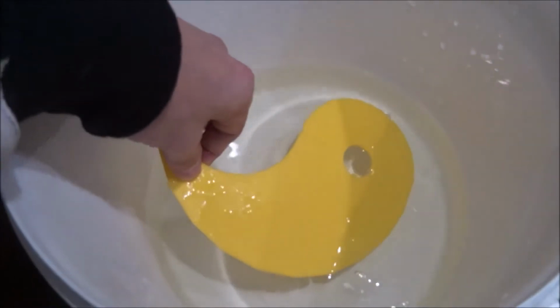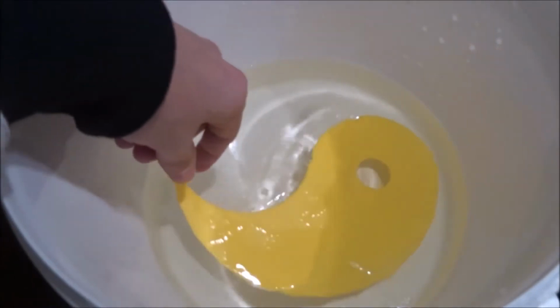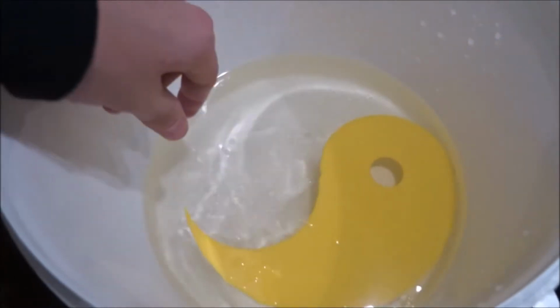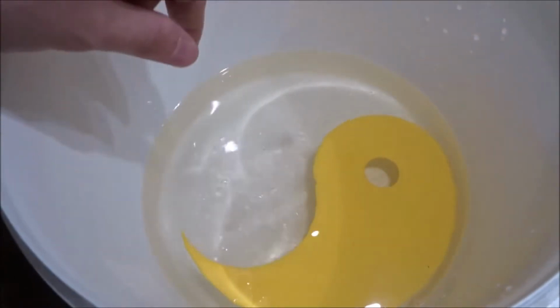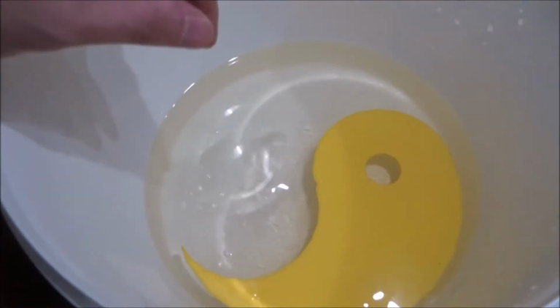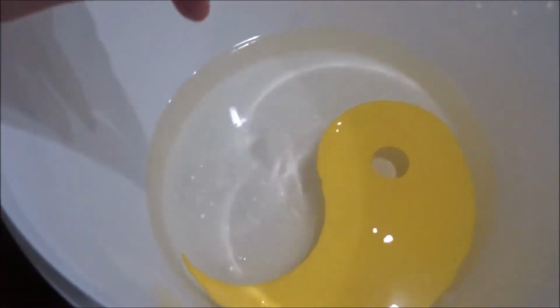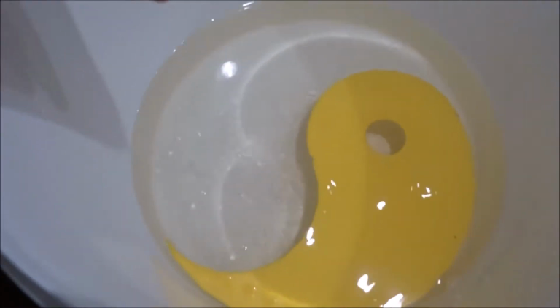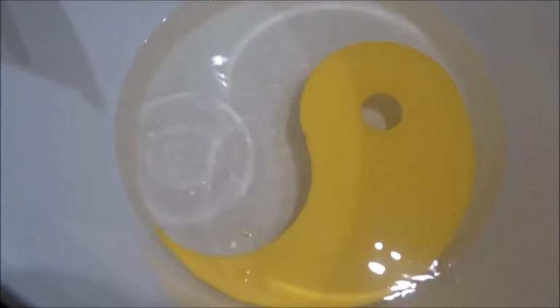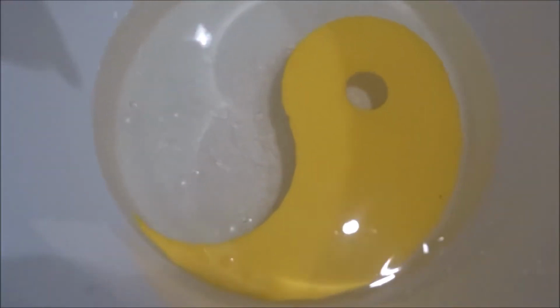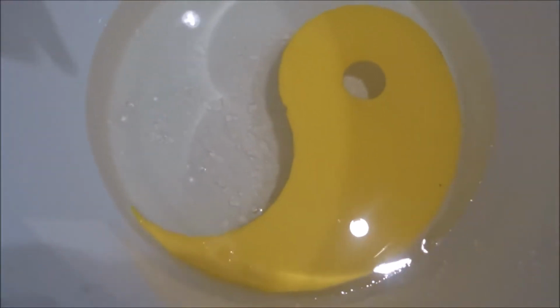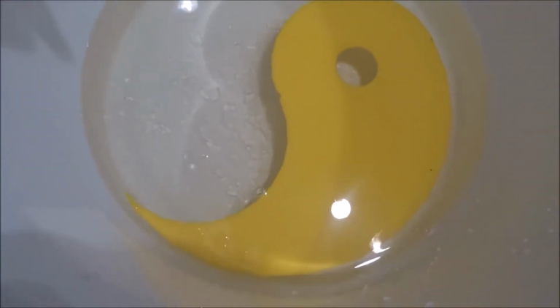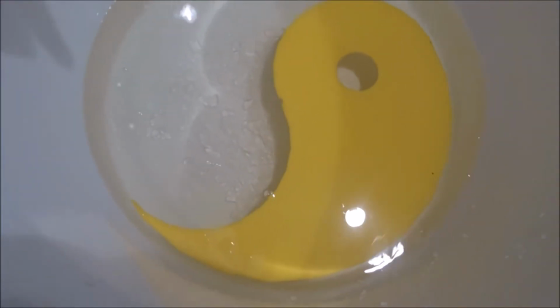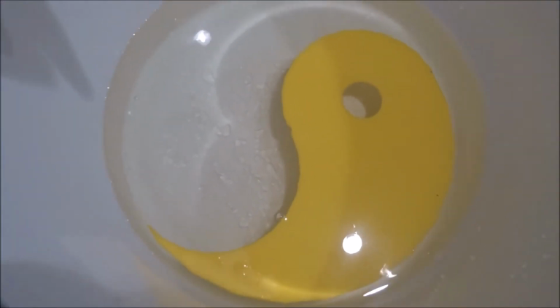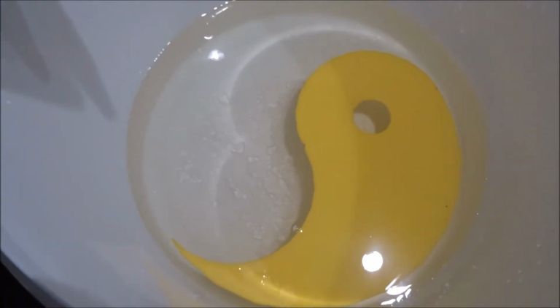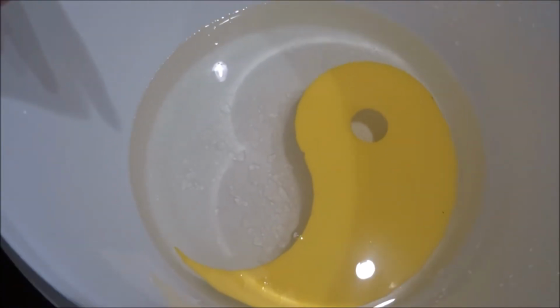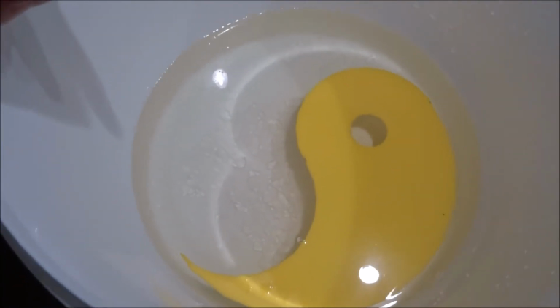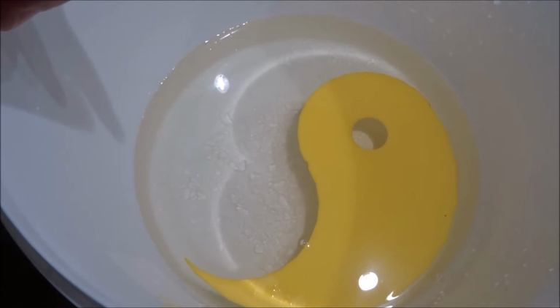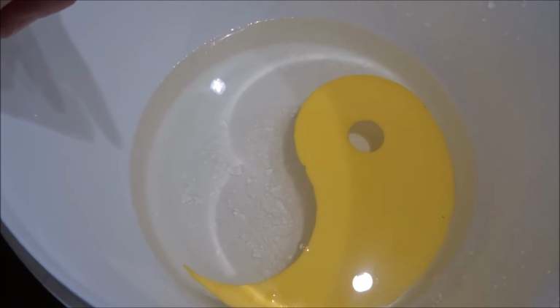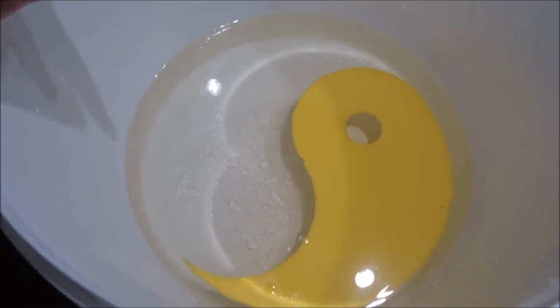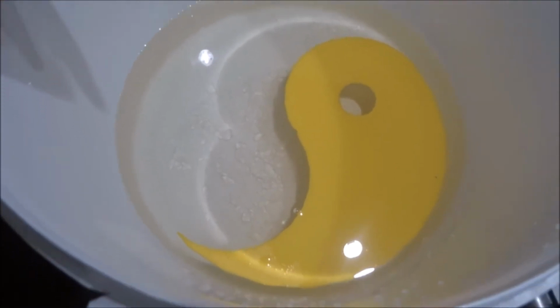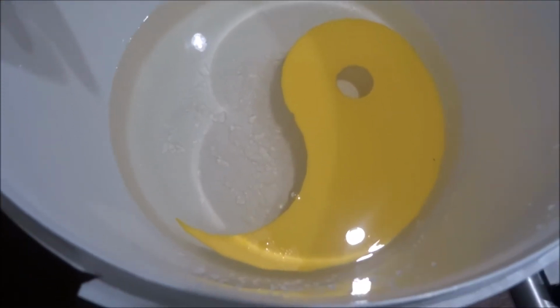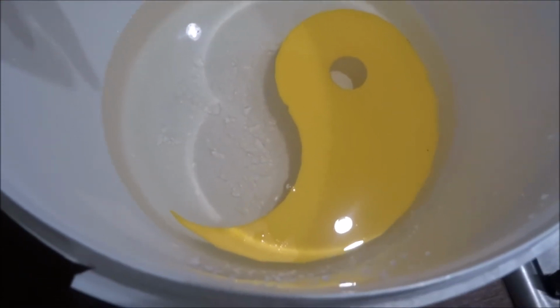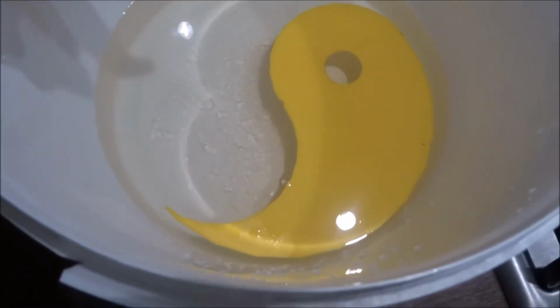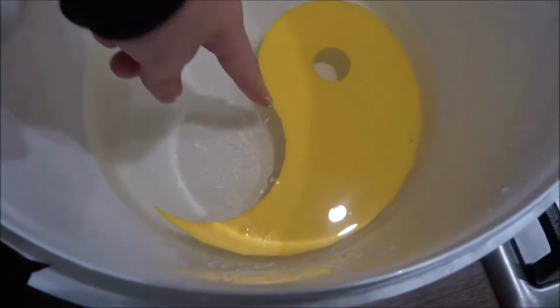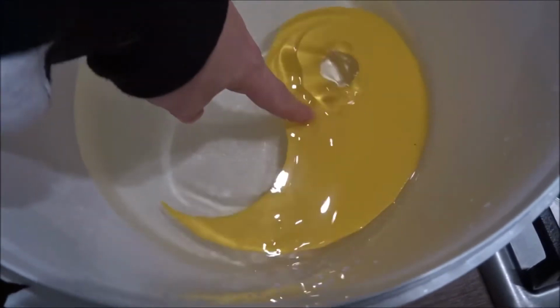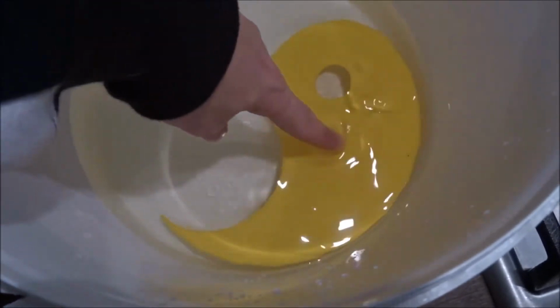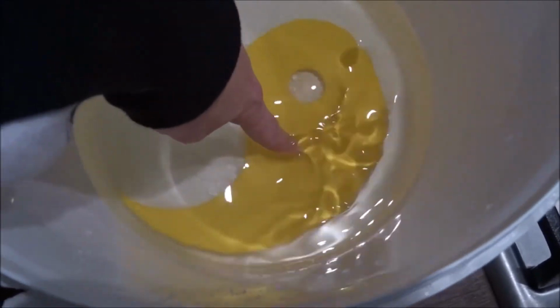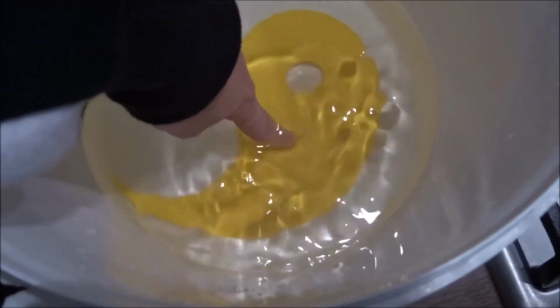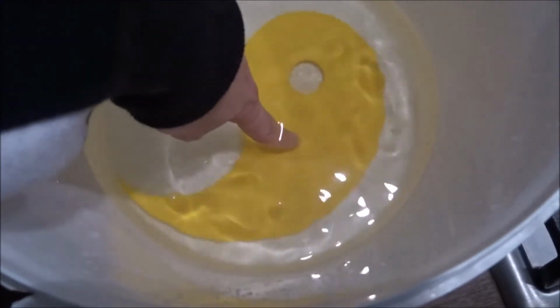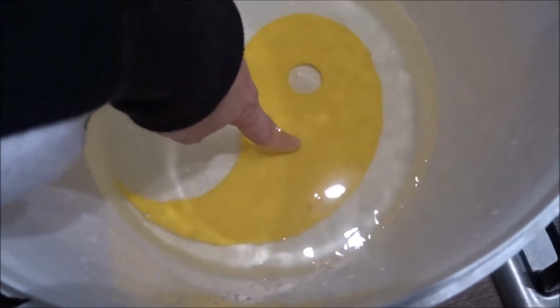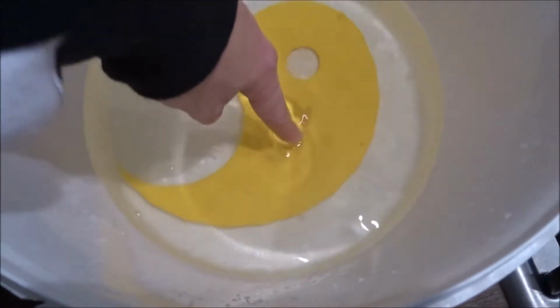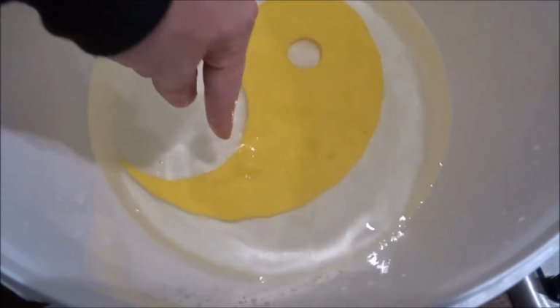So I printed the shapes and I immediately found the first problem: the plastic parts are floating. I solved that with gluing a spoon to the bottom of the print, which is heavy enough to keep it submerged.